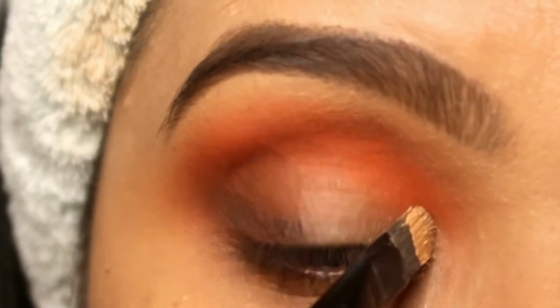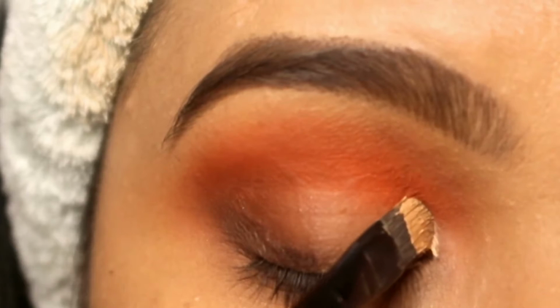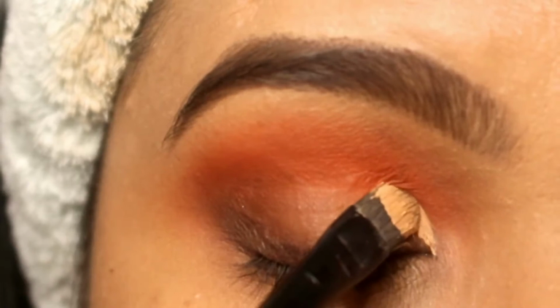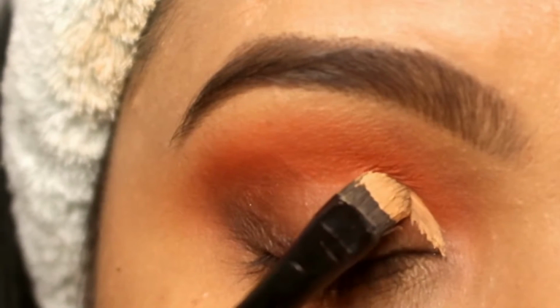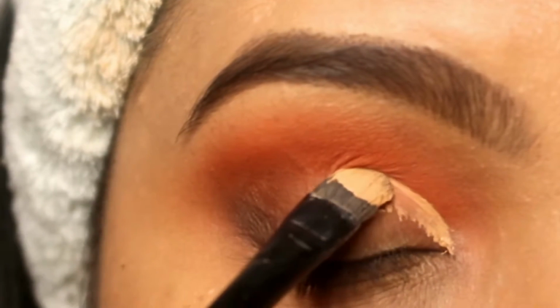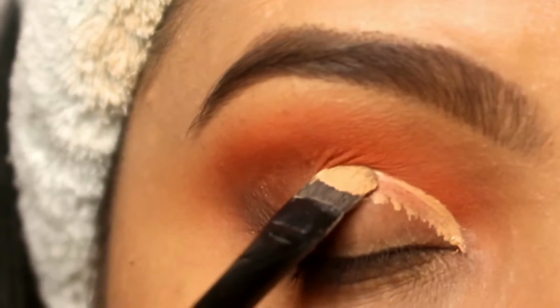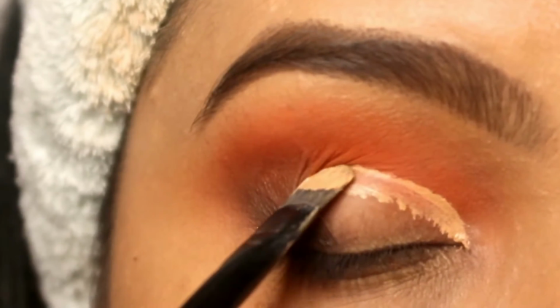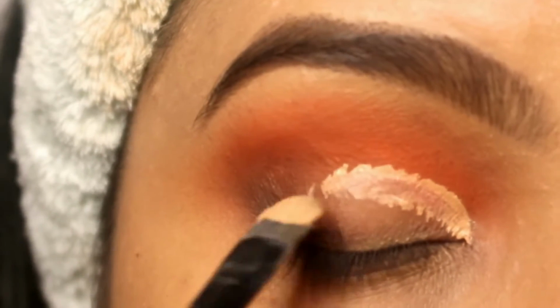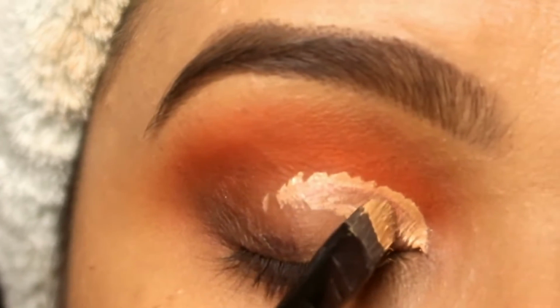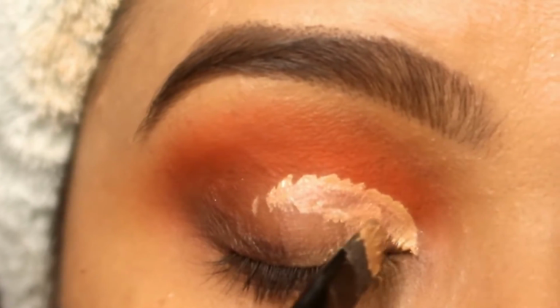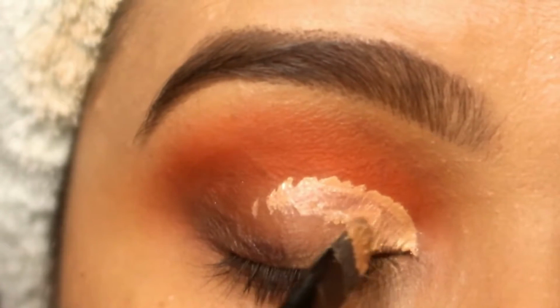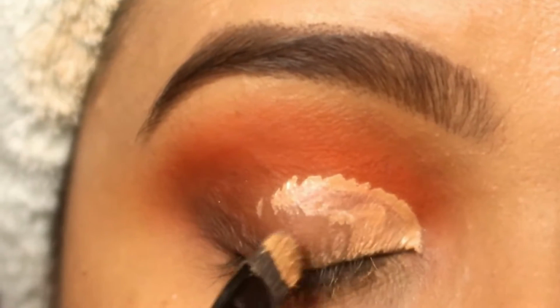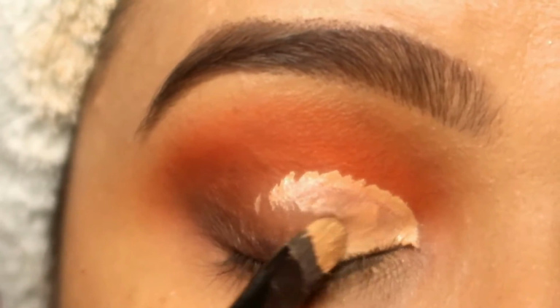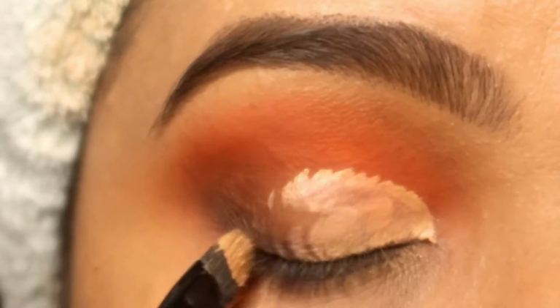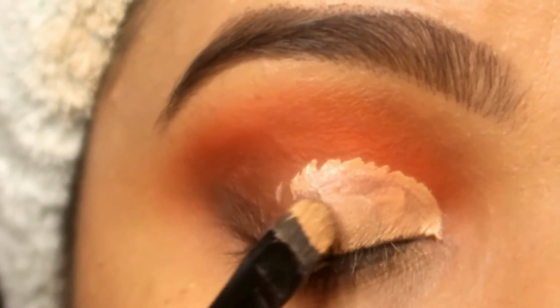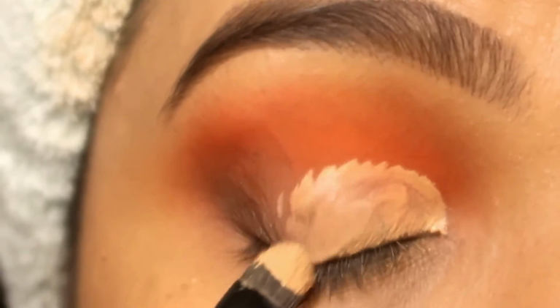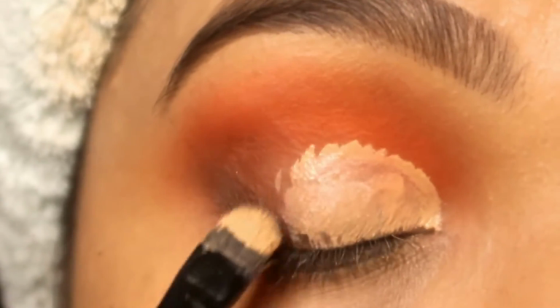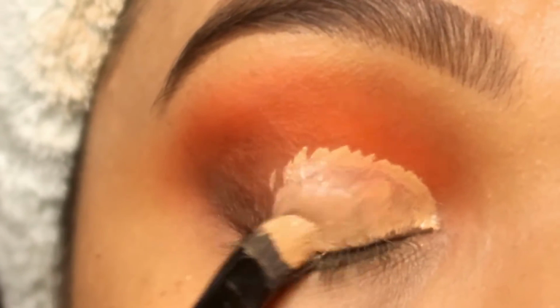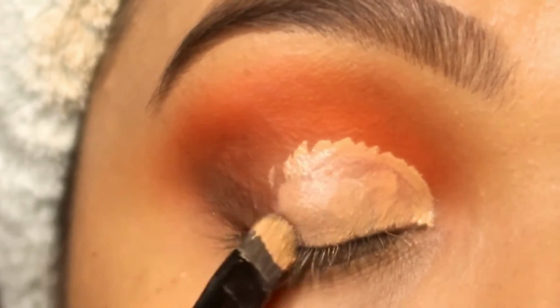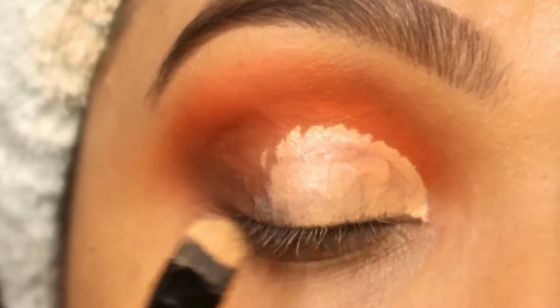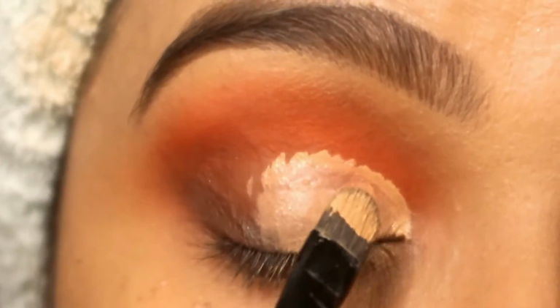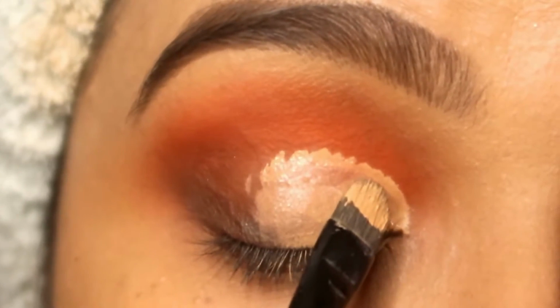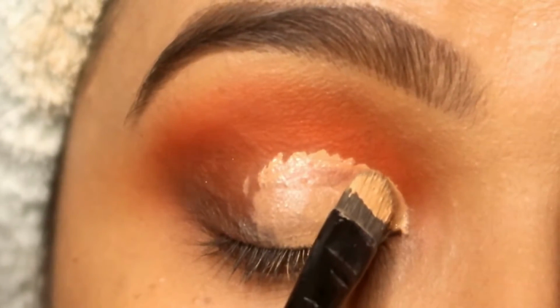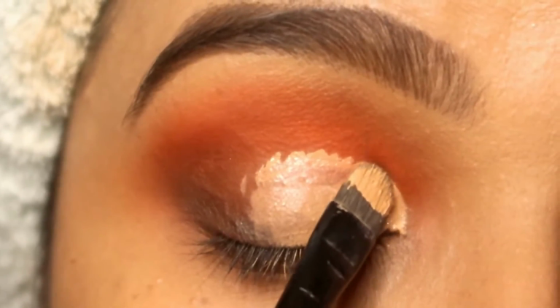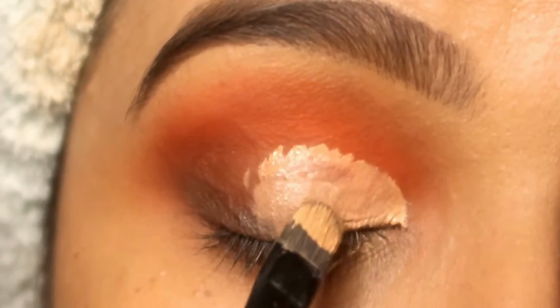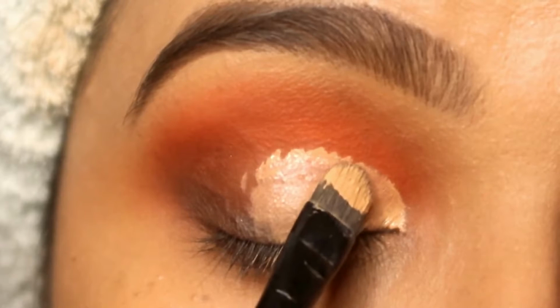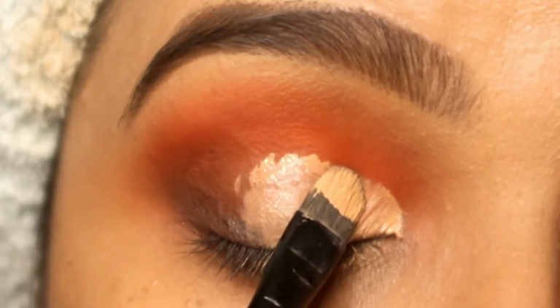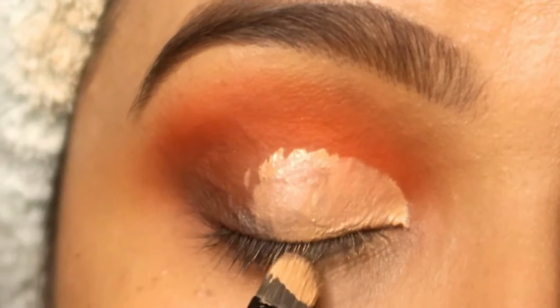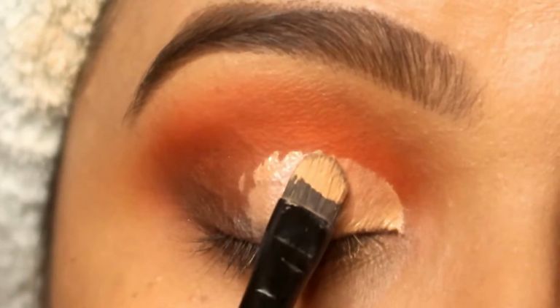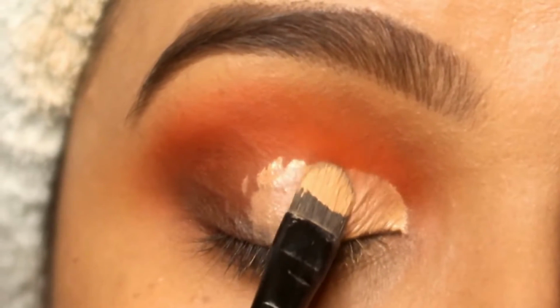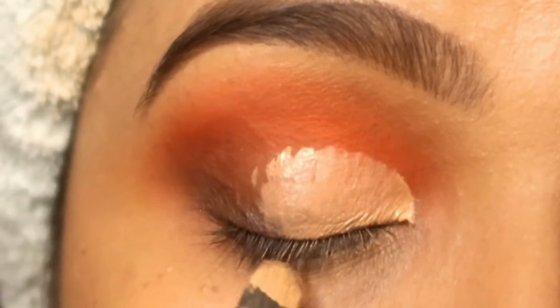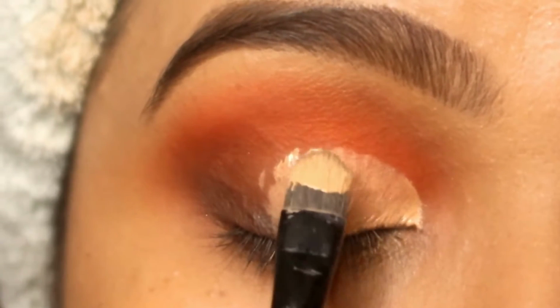Next, I have drawn a cut crease here and I am doing a simple cut crease like I always do in my tutorials. After cutting the cut crease, I have to give it a little clean look.